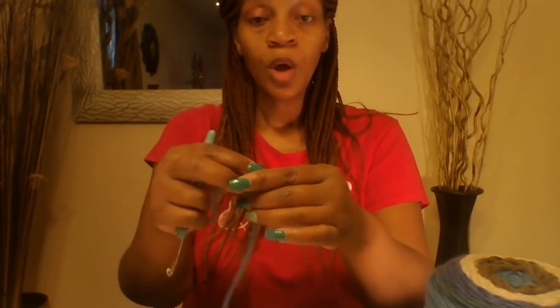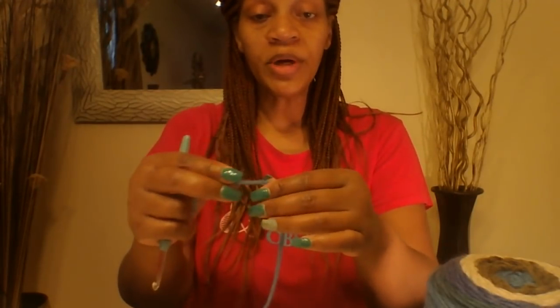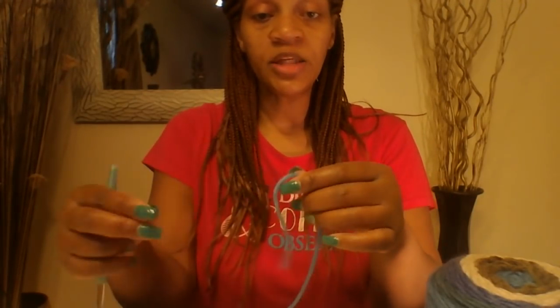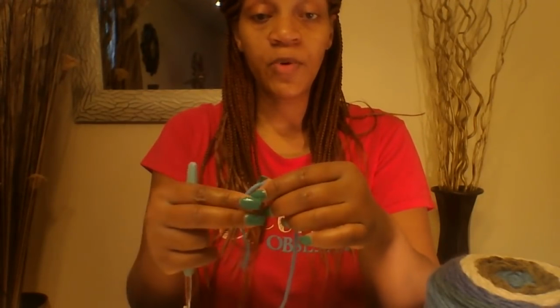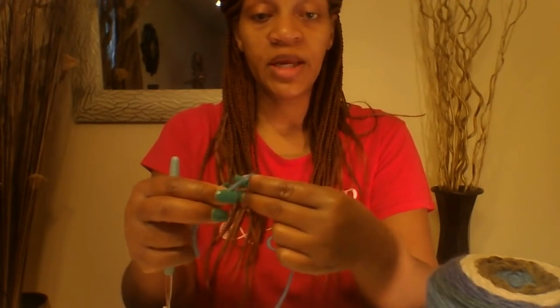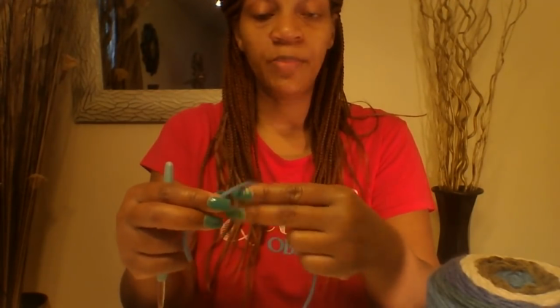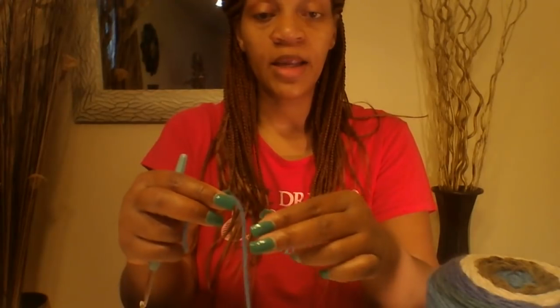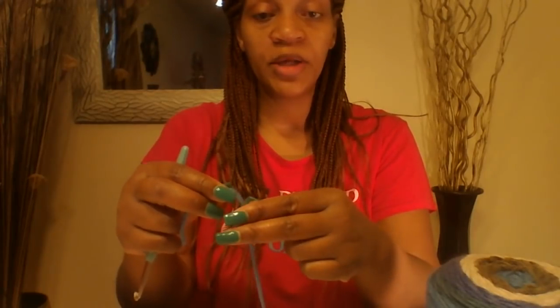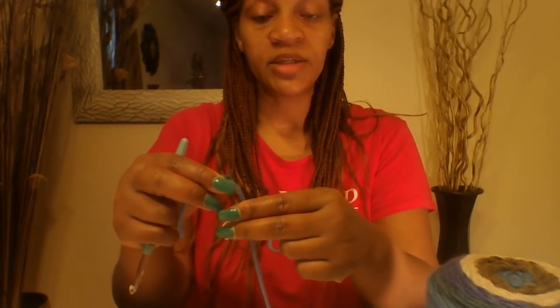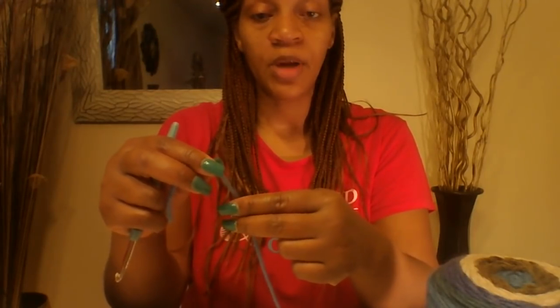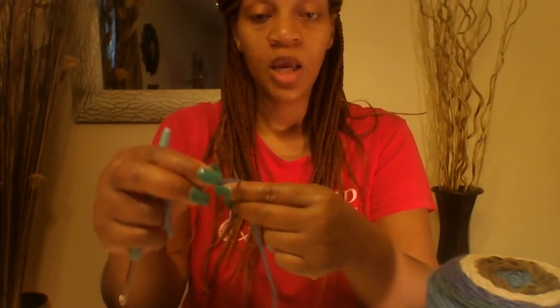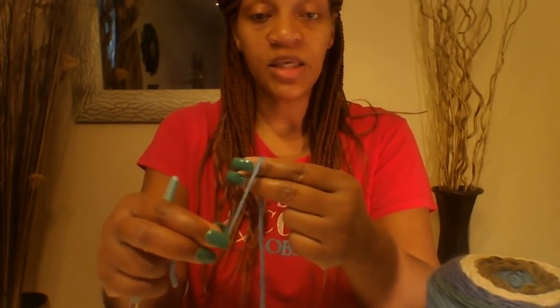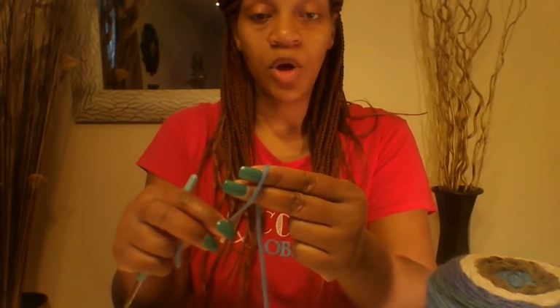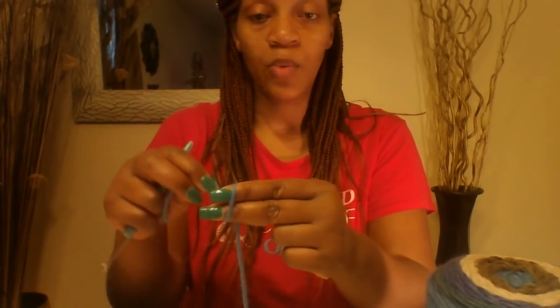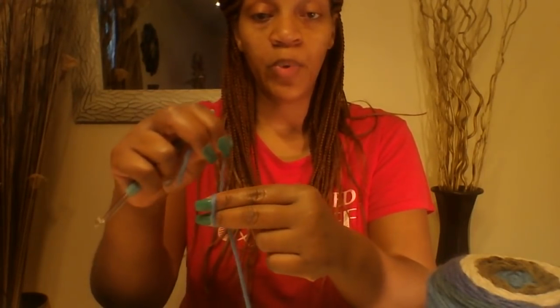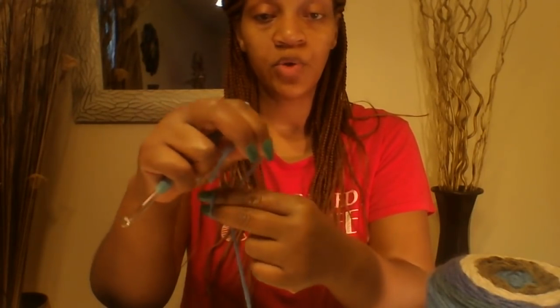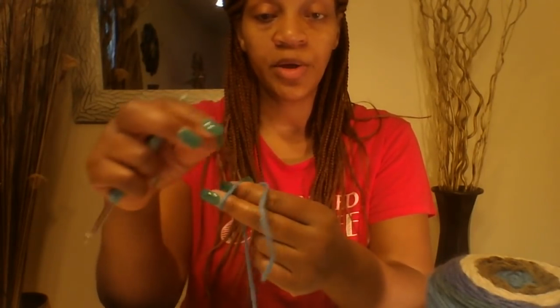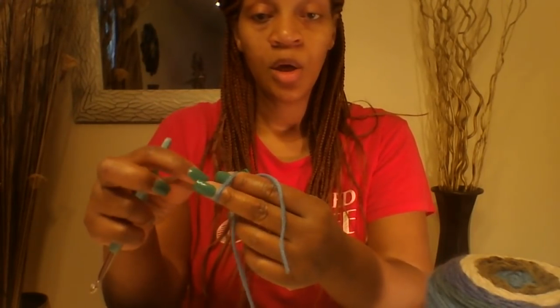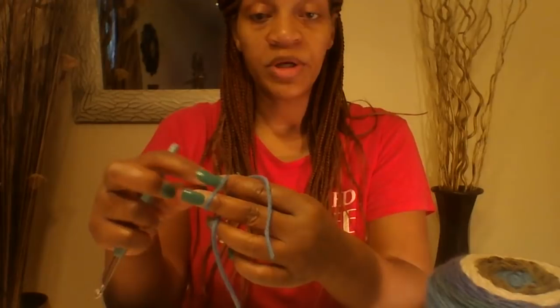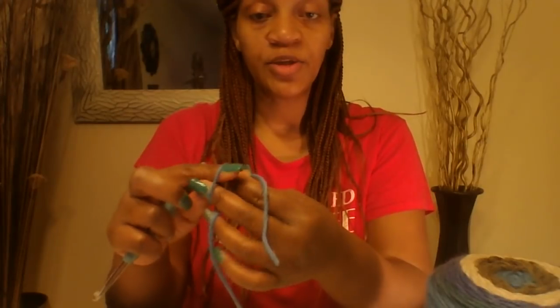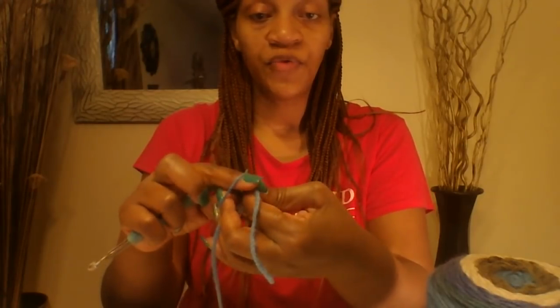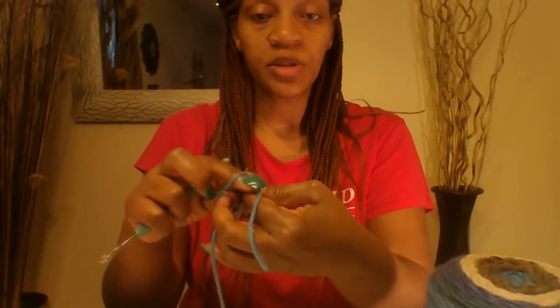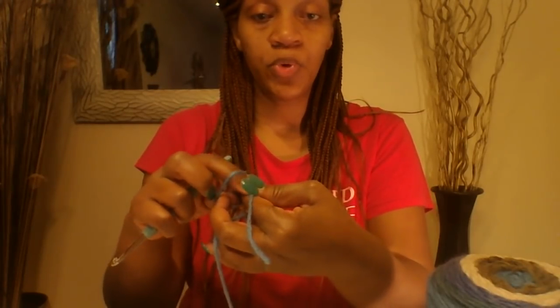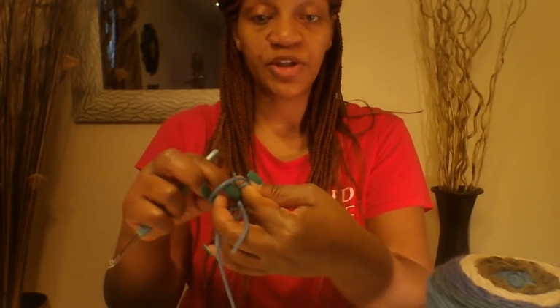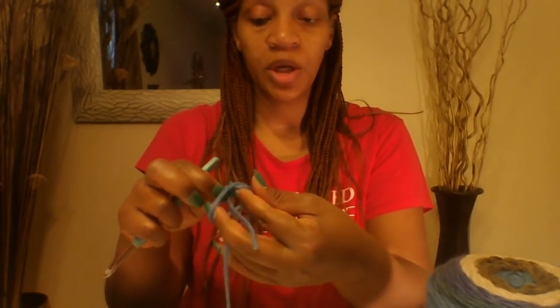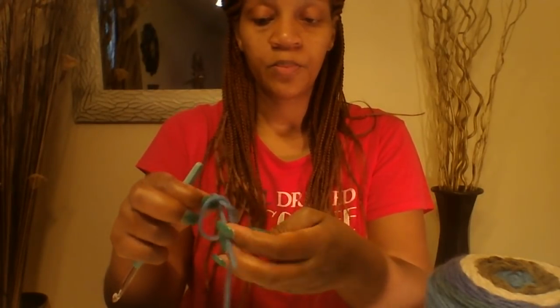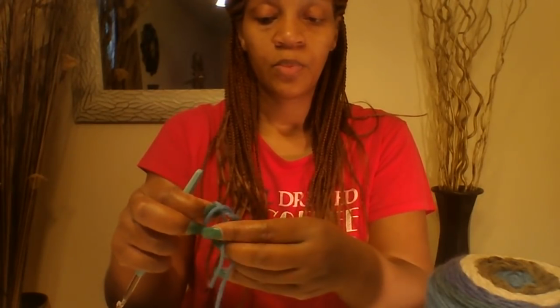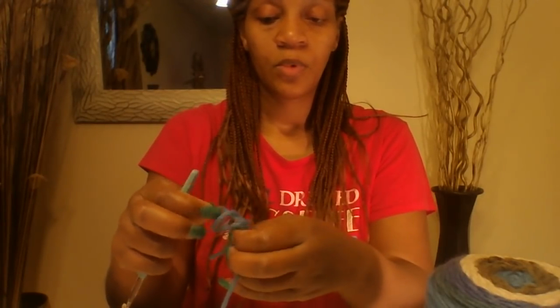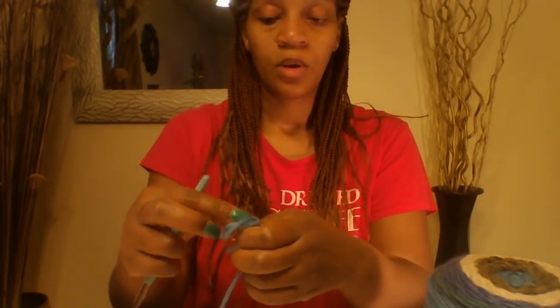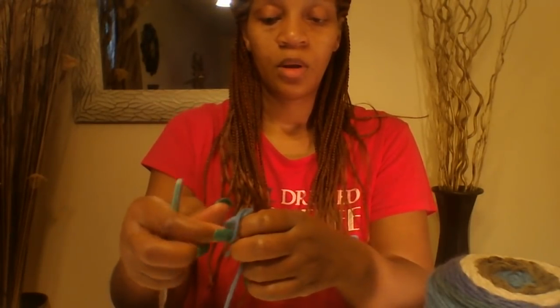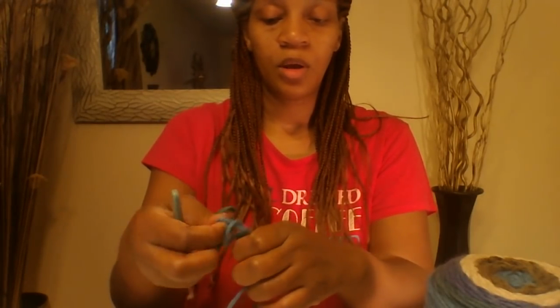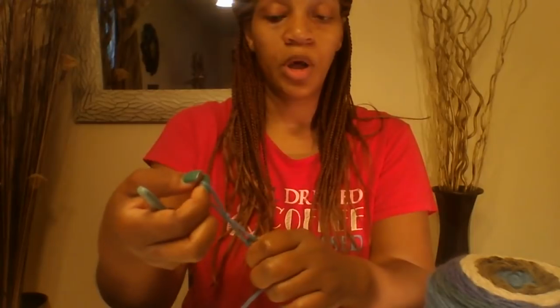We are going to start this pattern with a slip knot. The way that you make a slip knot is take your yarn and wrap it around two fingers, go inside your two fingers and pull that string and pull up.